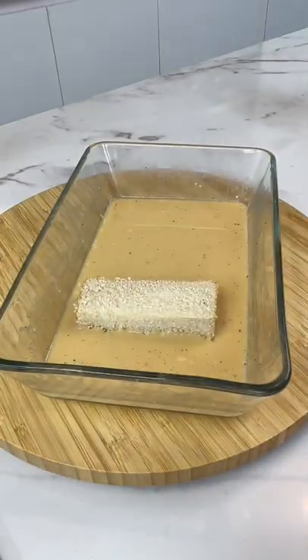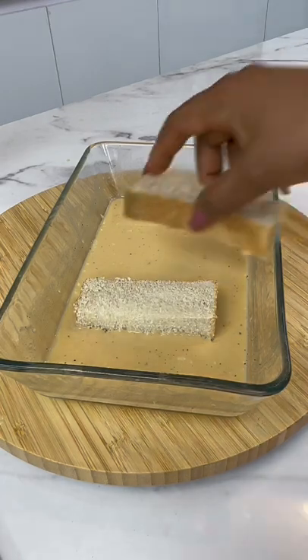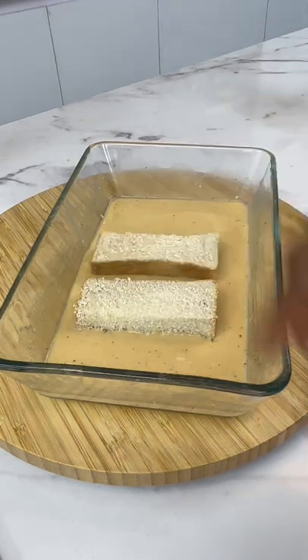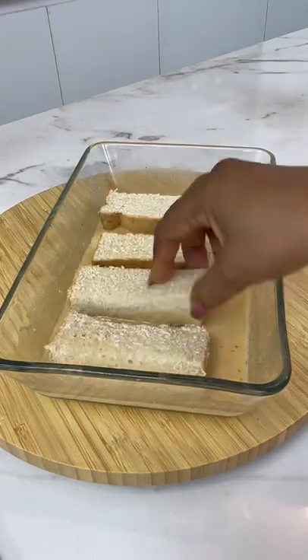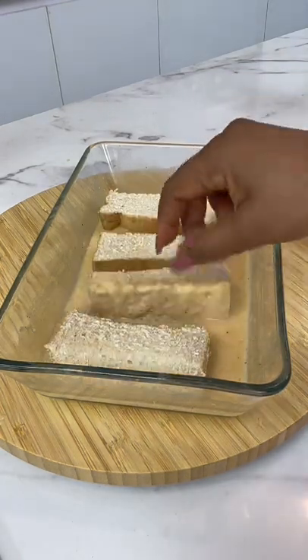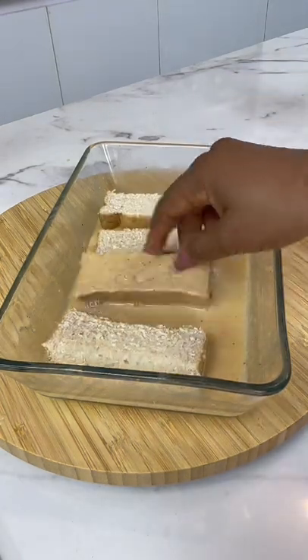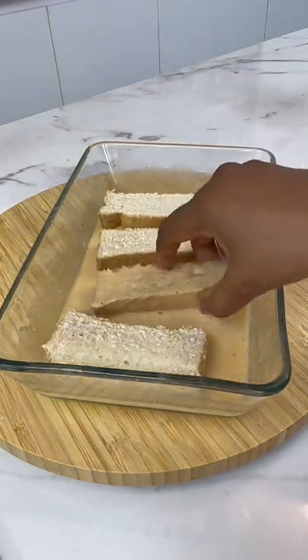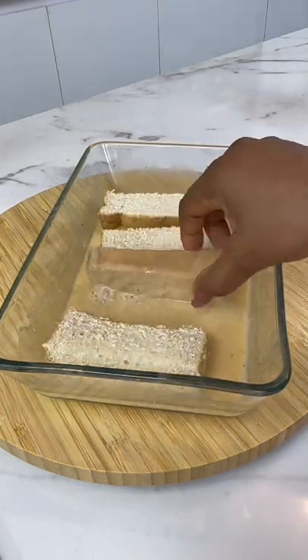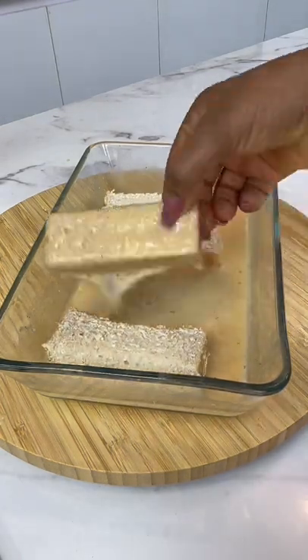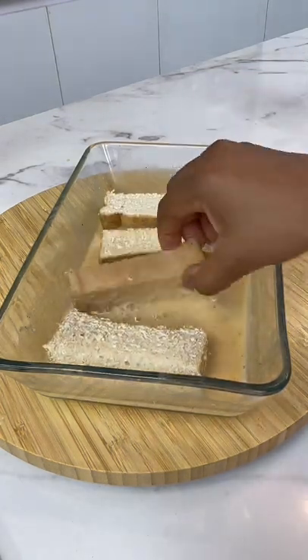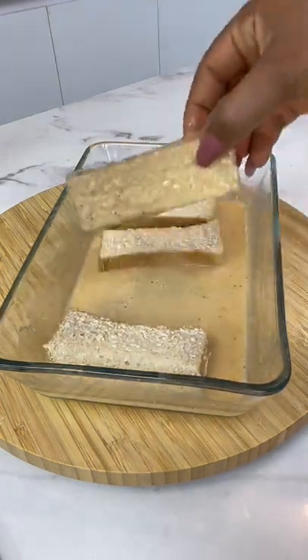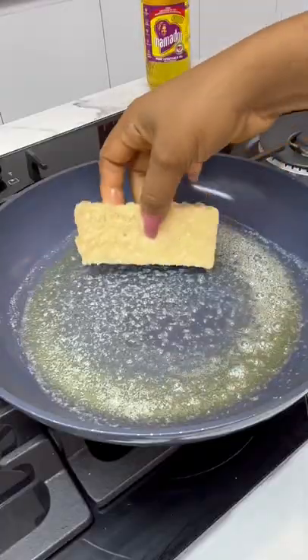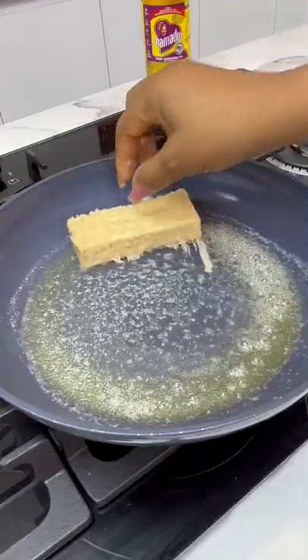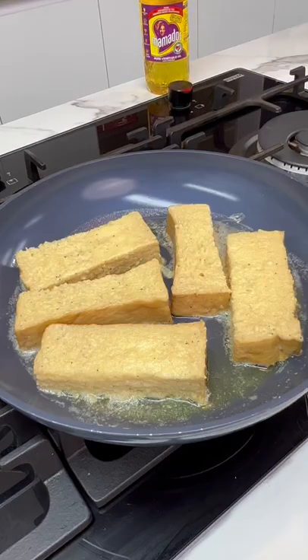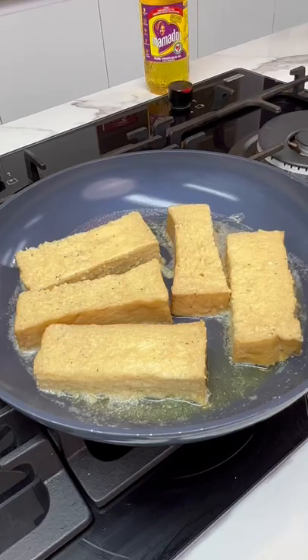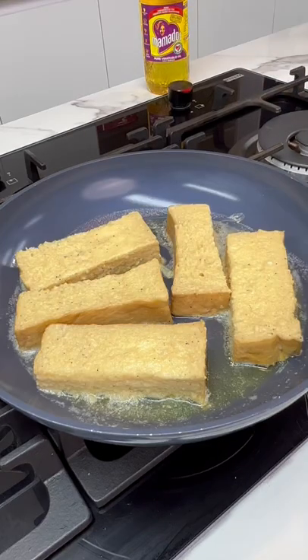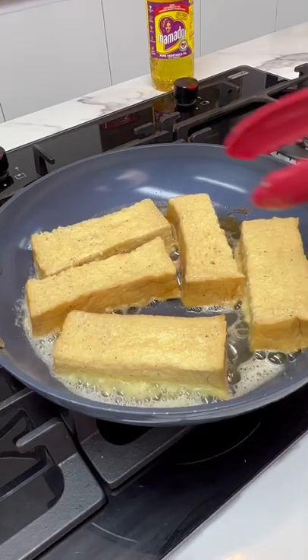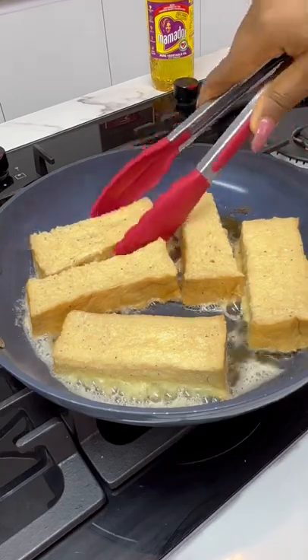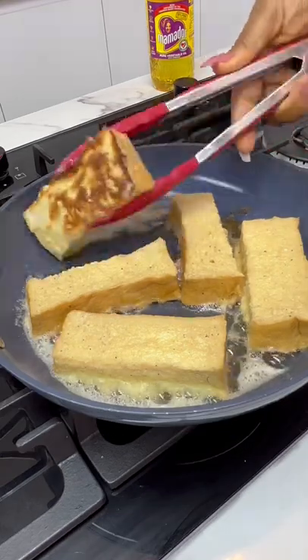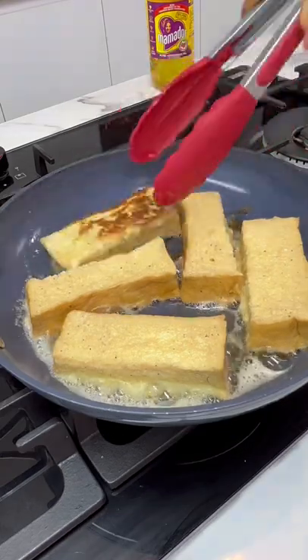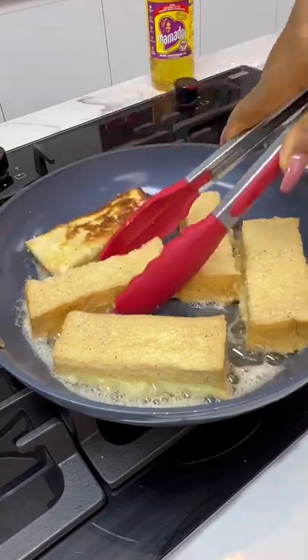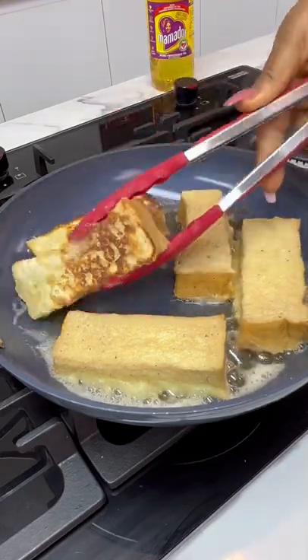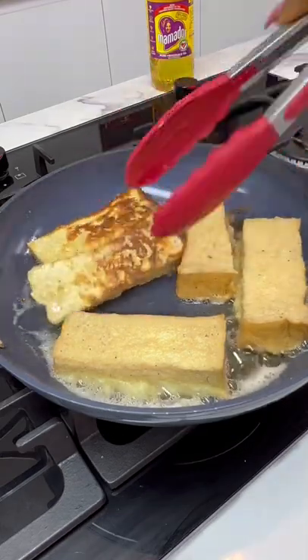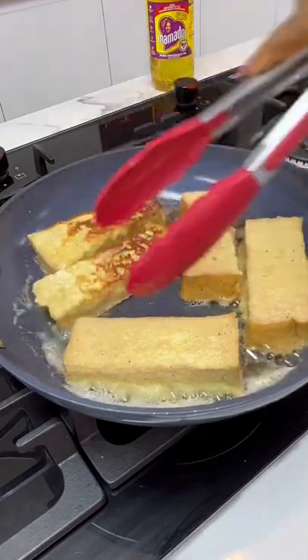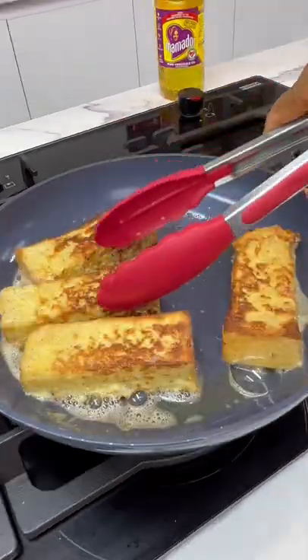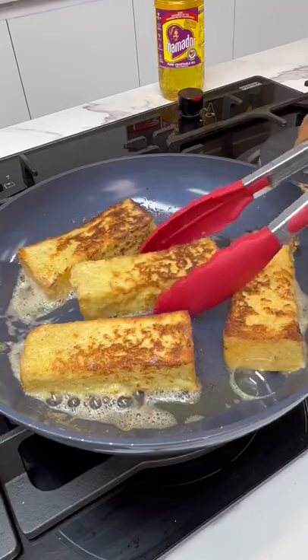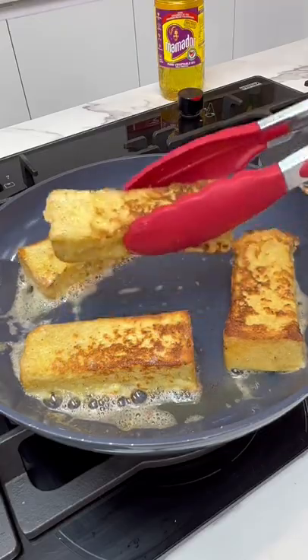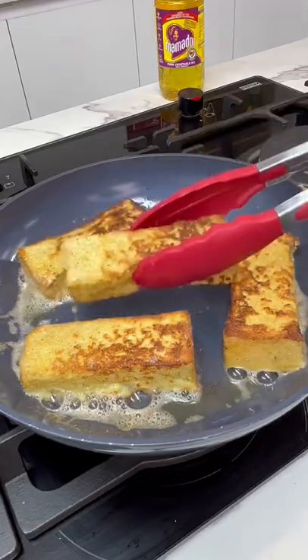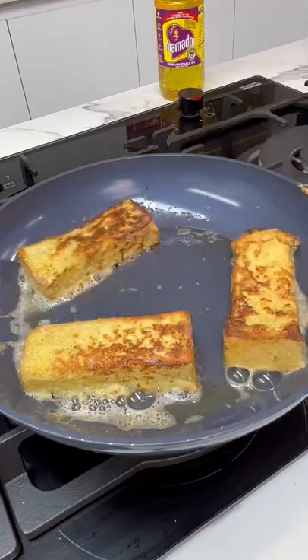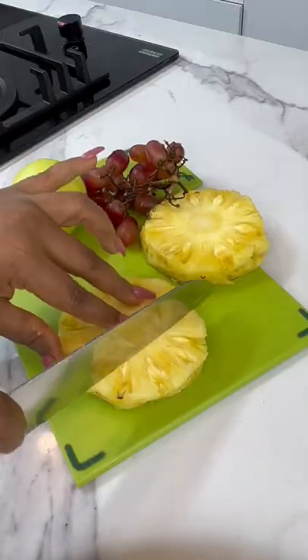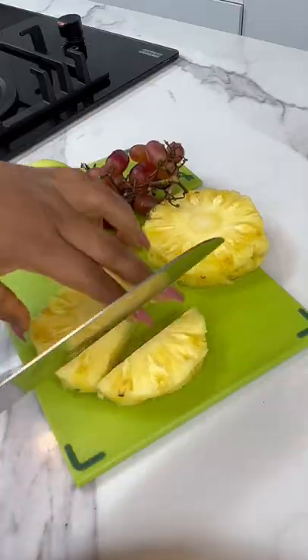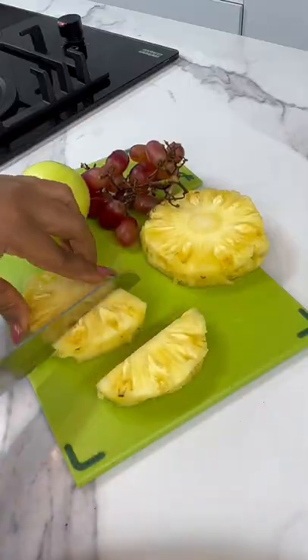Now soak the bread in the egg mixture but don't soak it for too long. Put it back in the pan and allow this to cook gently until both sides are nicely browned and then take it off the heat — and that's it, it's ready.